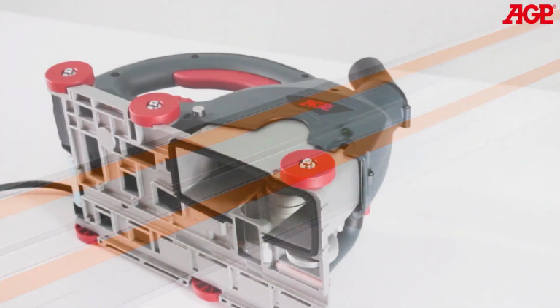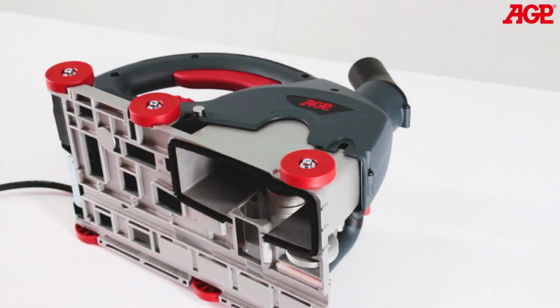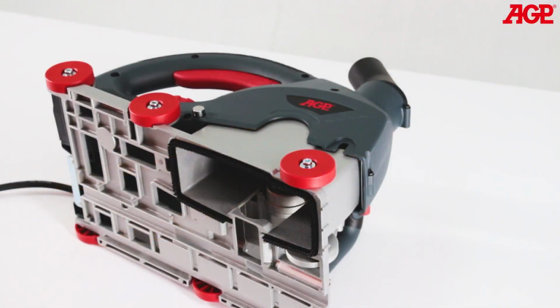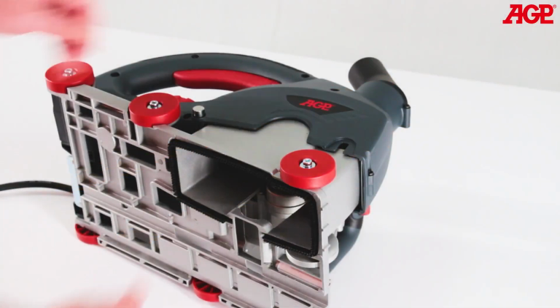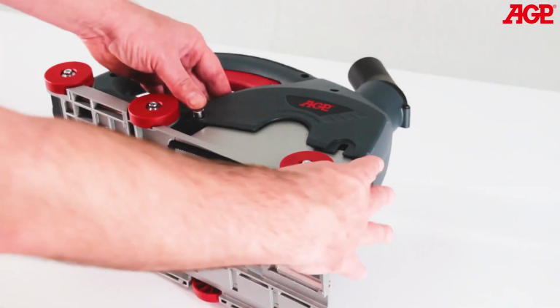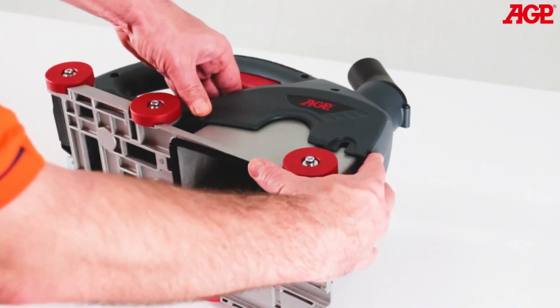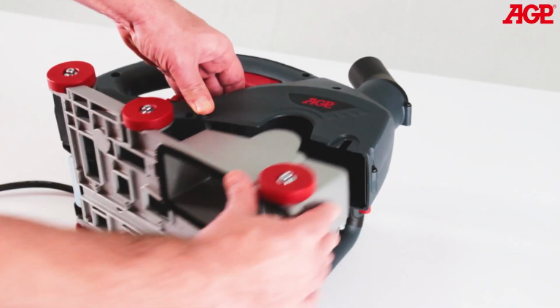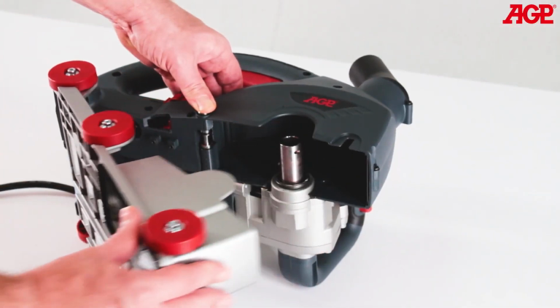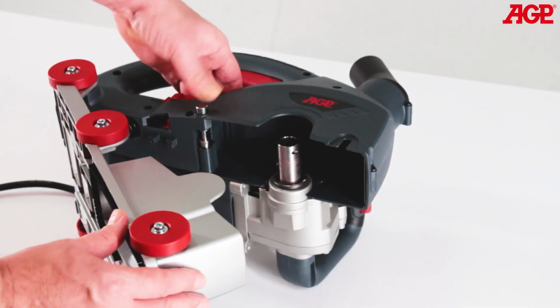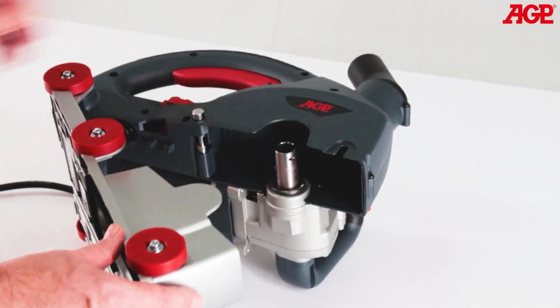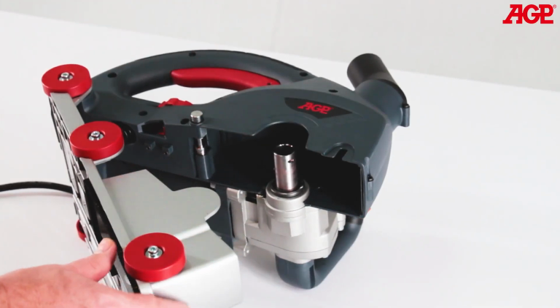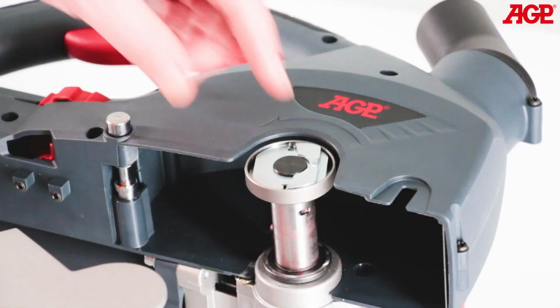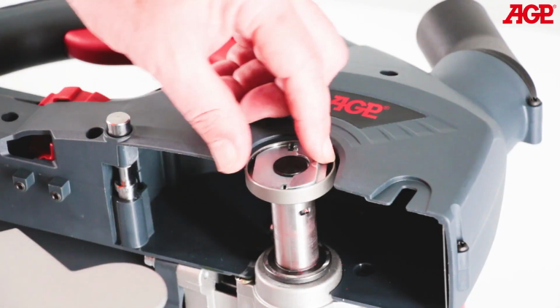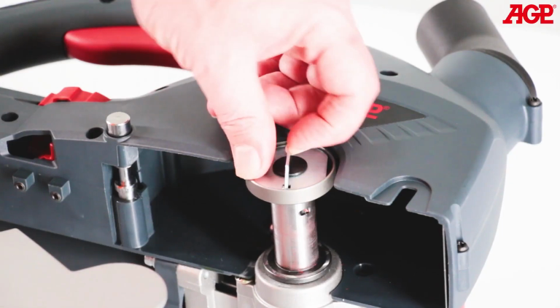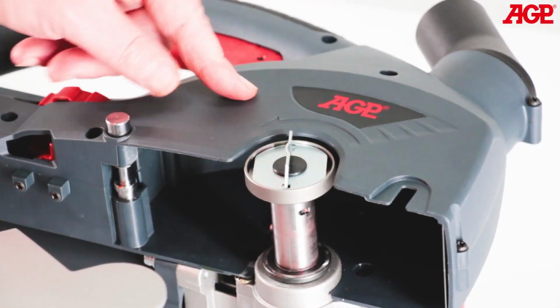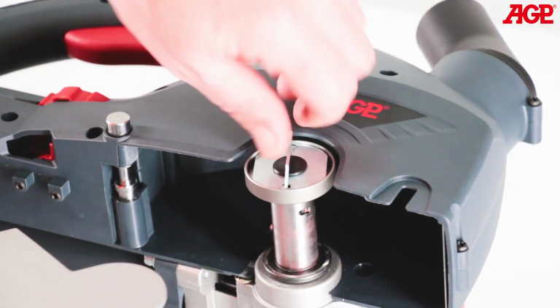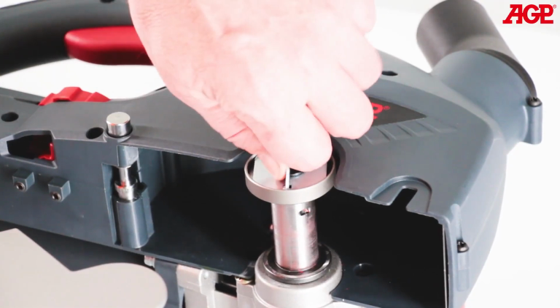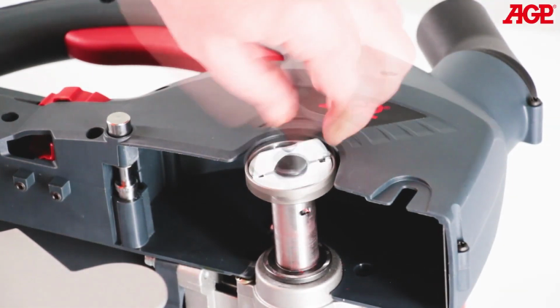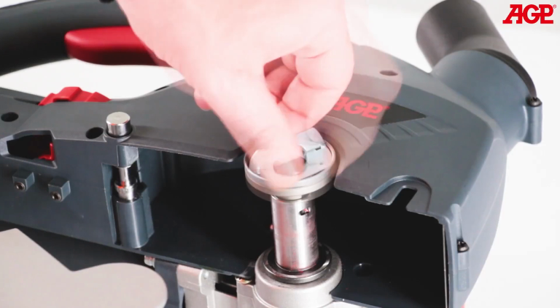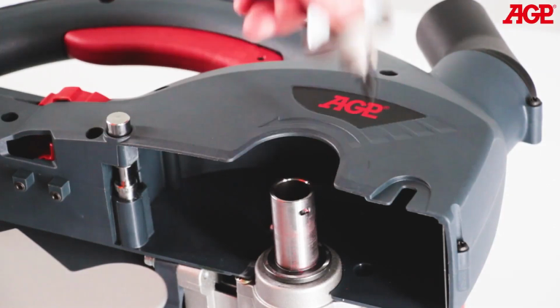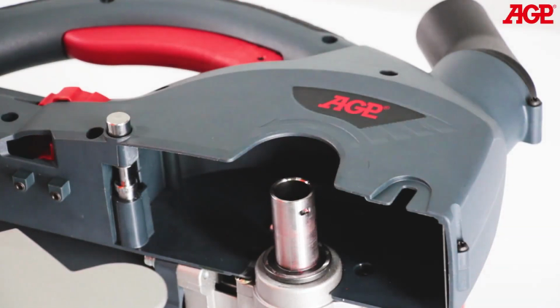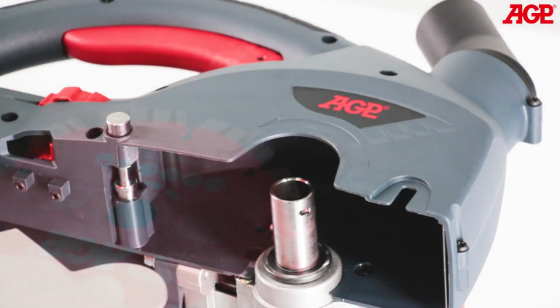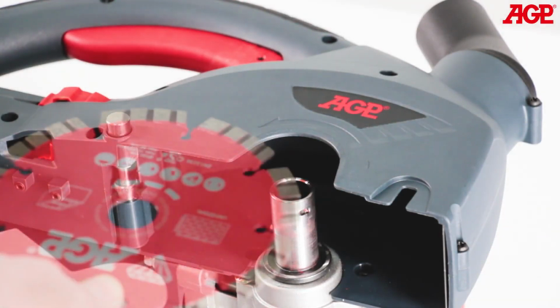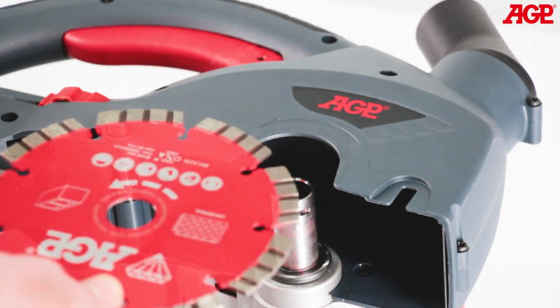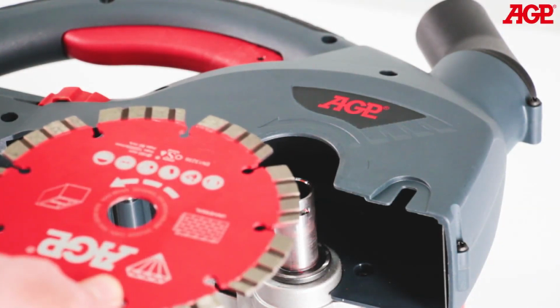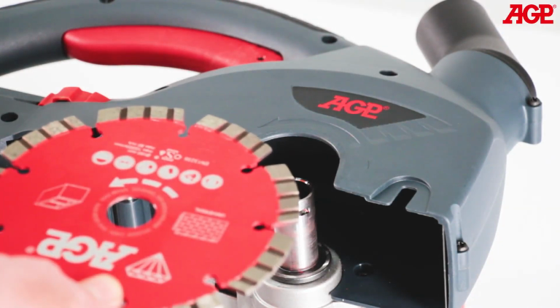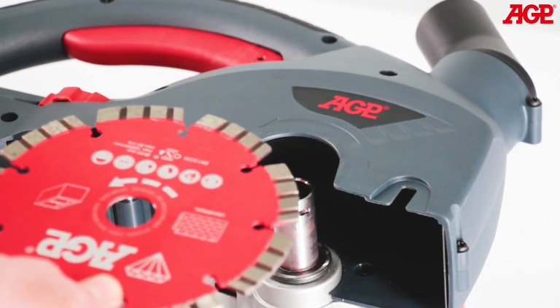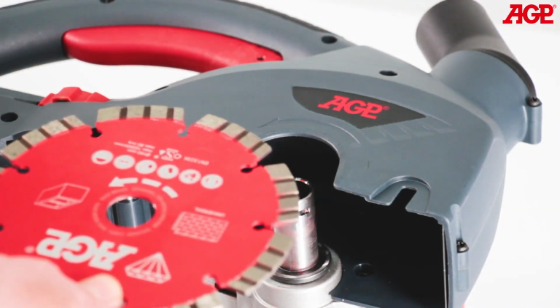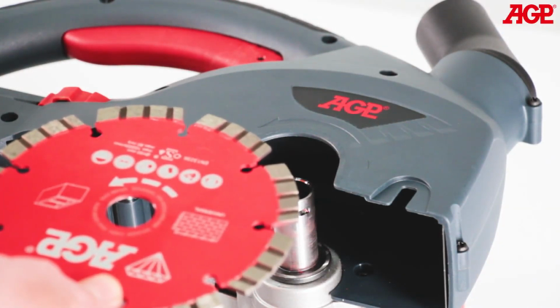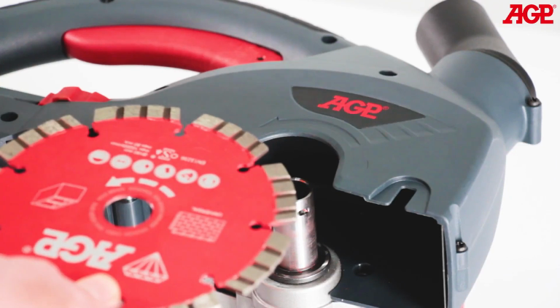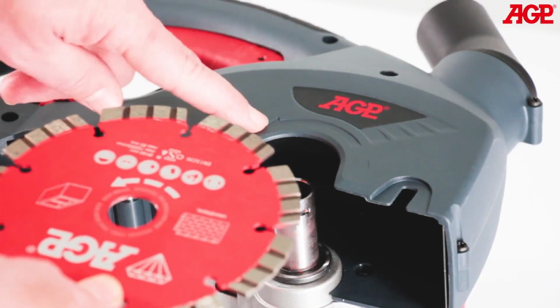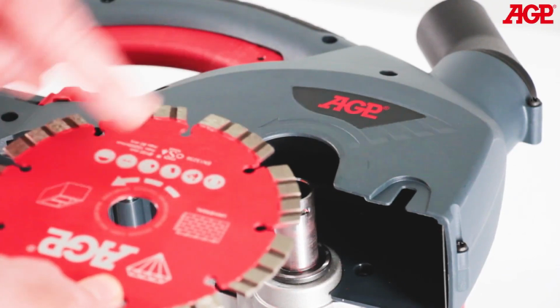To change the blades, press the limit pin to open the base. Flip up the tab on the tool-free arbor screw and loosen. The first blade always goes directly on the arbor. Note the direction arrow.